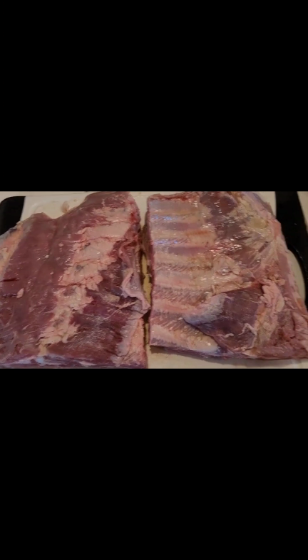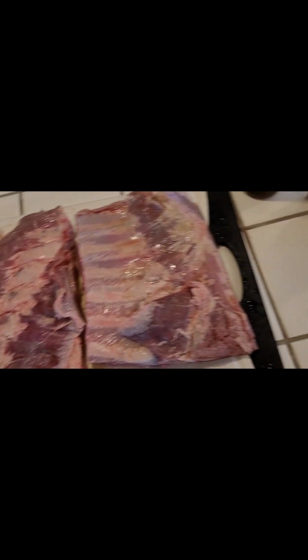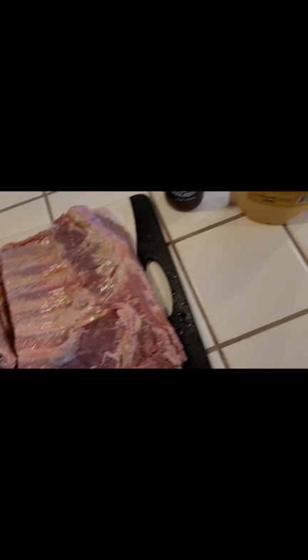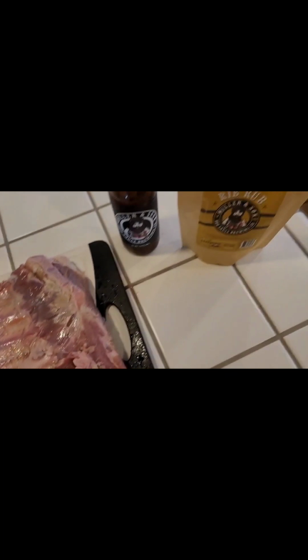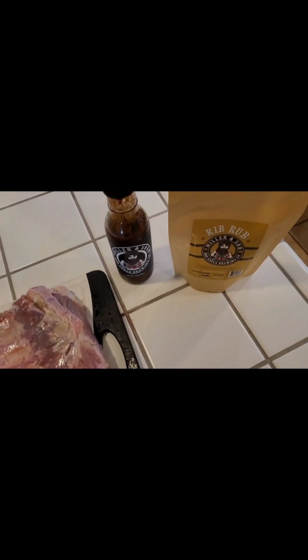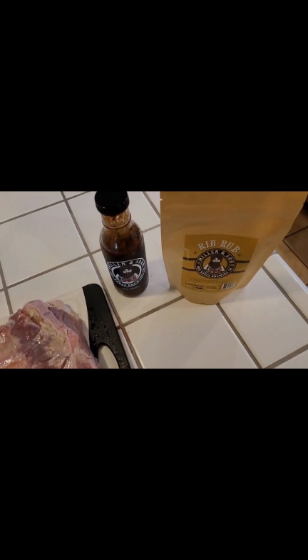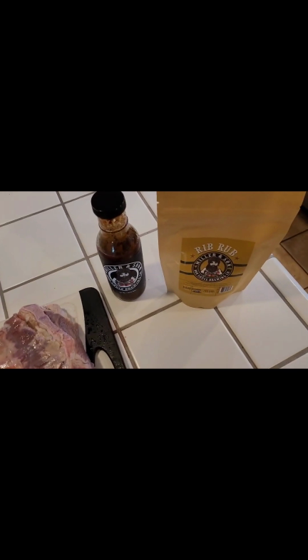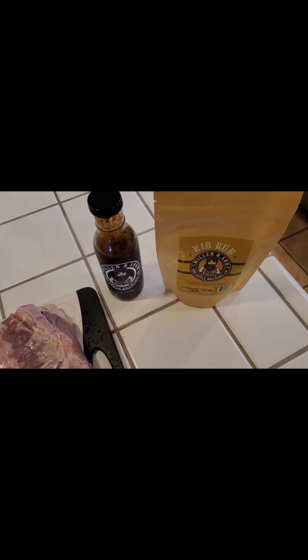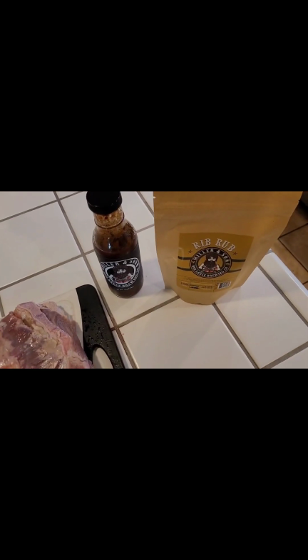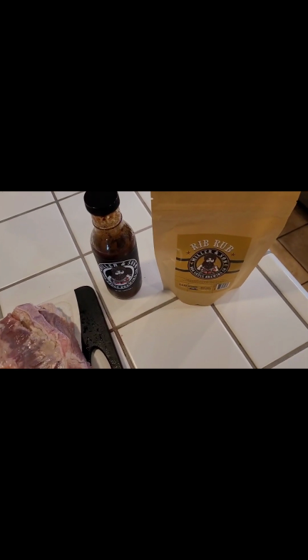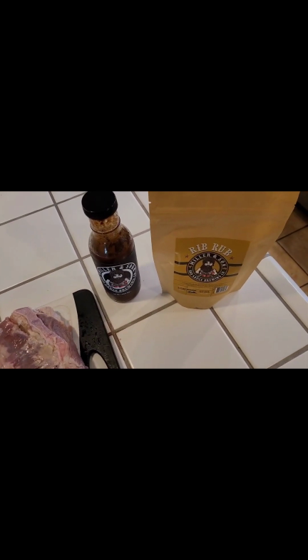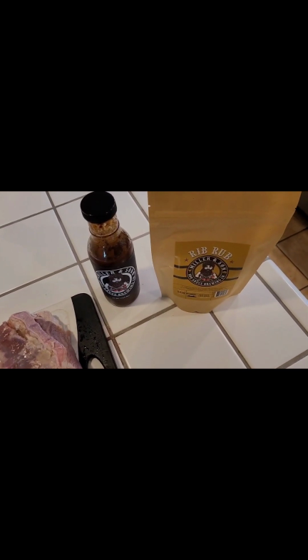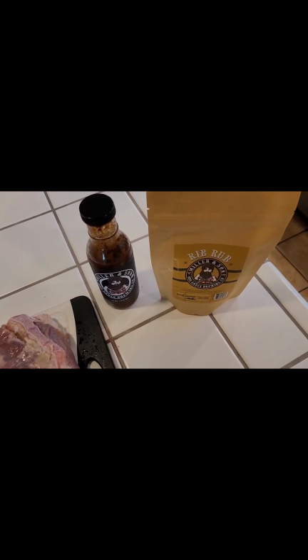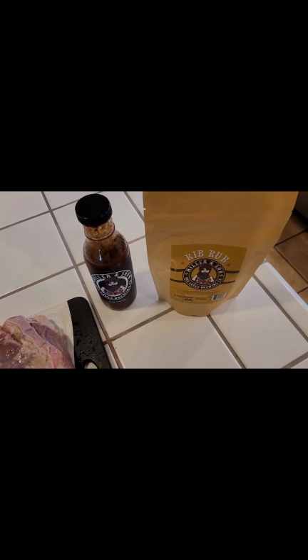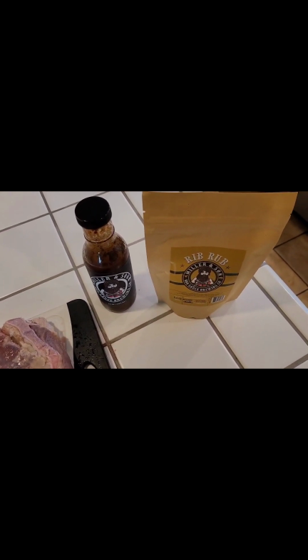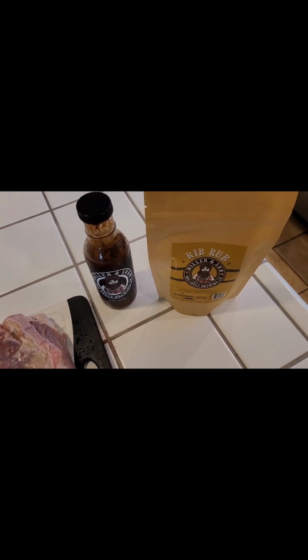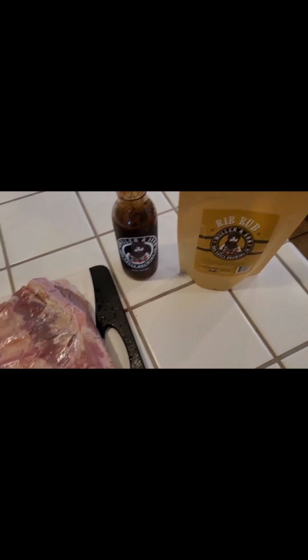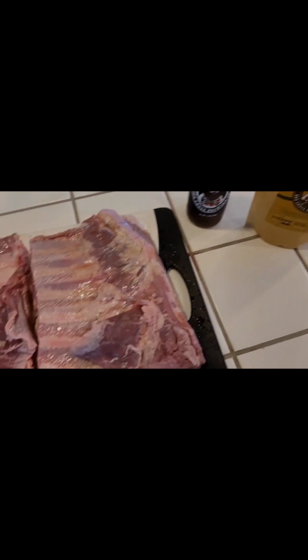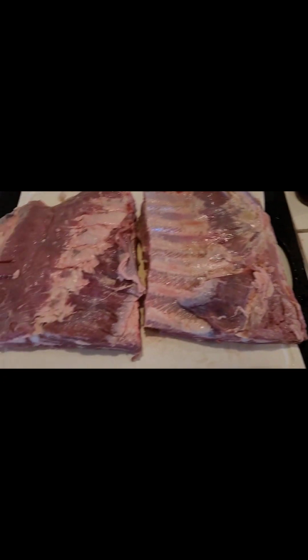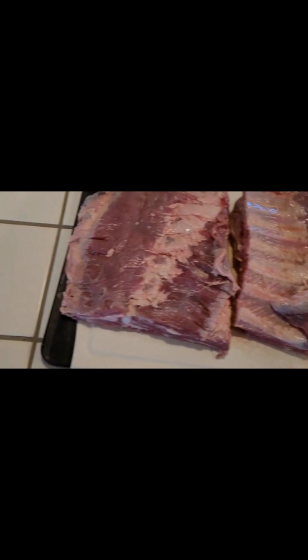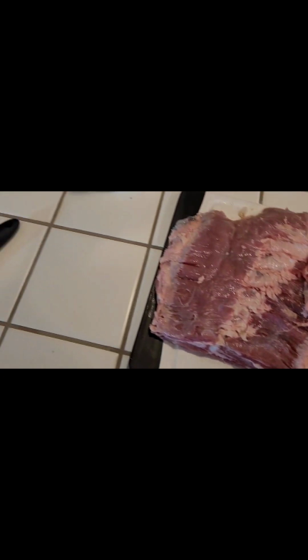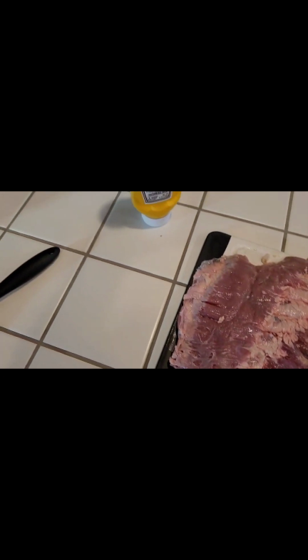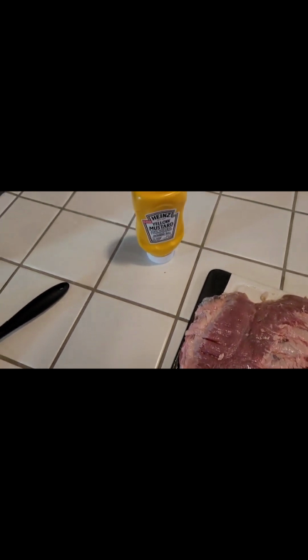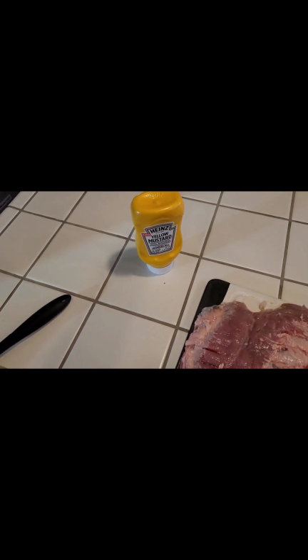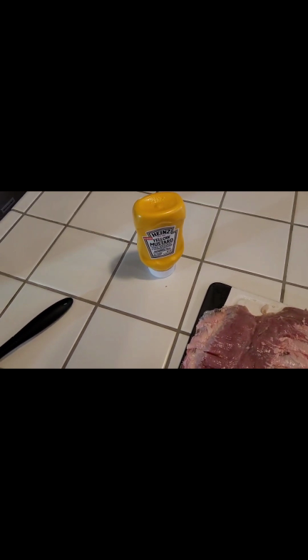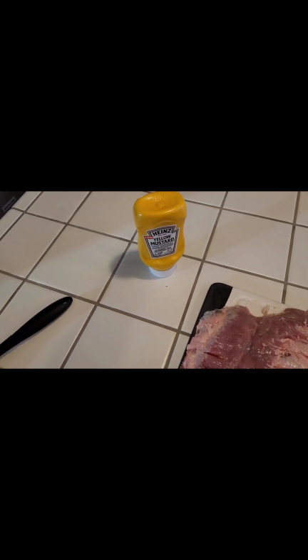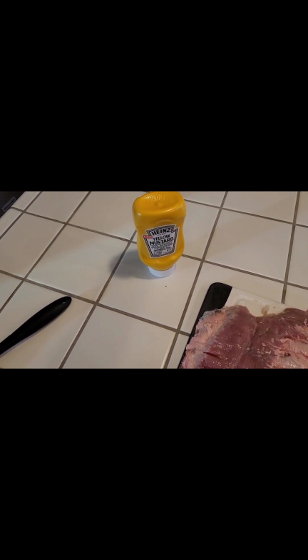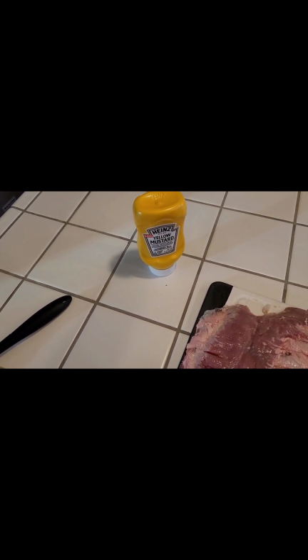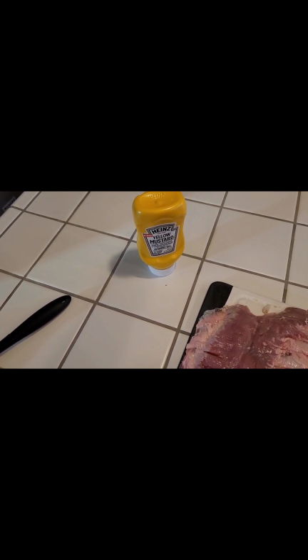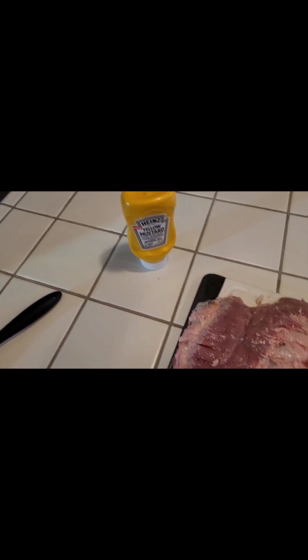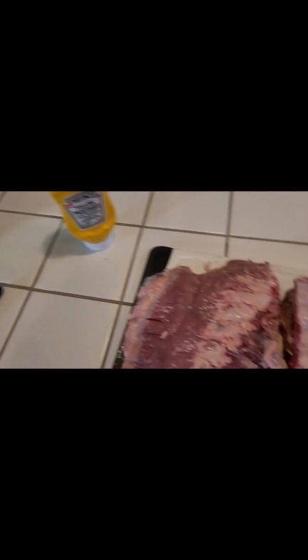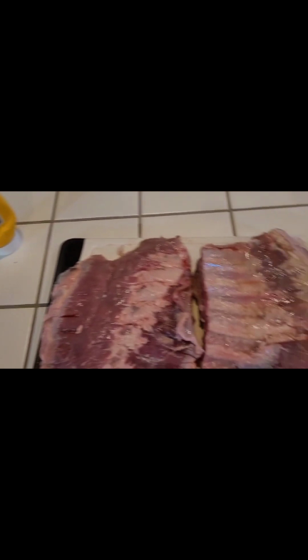I'm going to try this rub and sauce that I was given for Christmas, but before I do all that, I'm going to cover them in mustard so the rub will adhere.